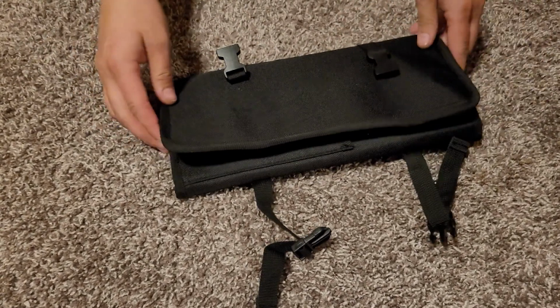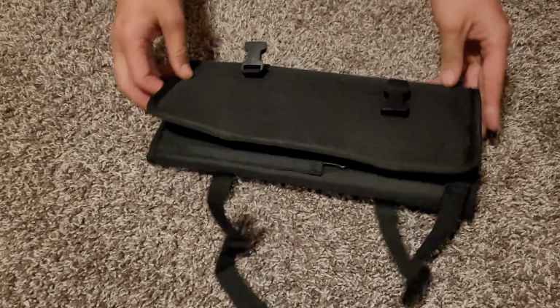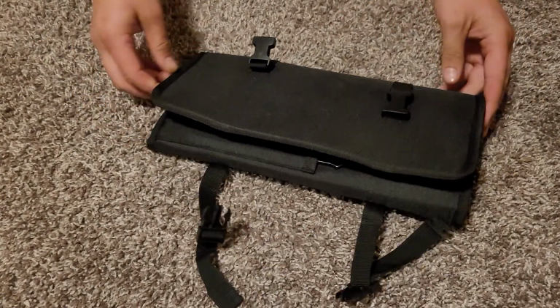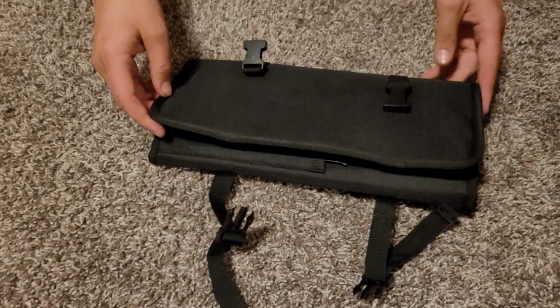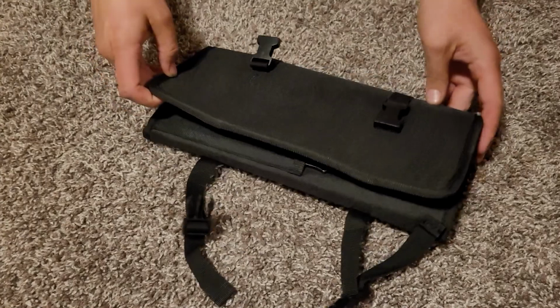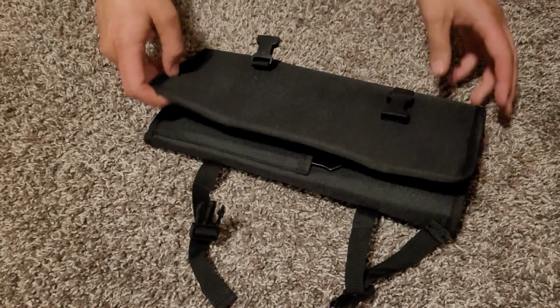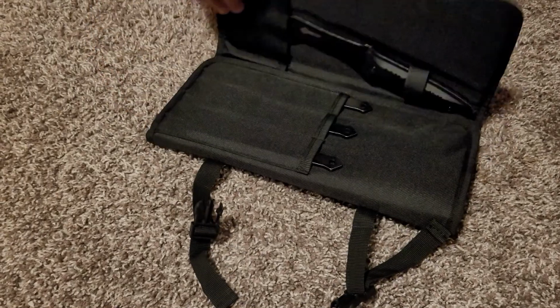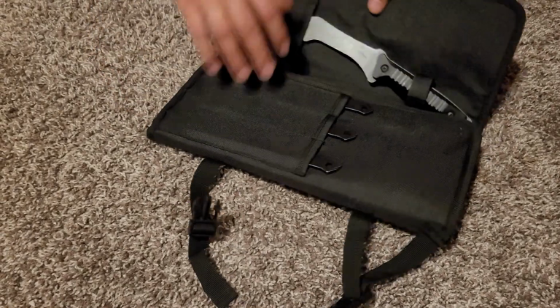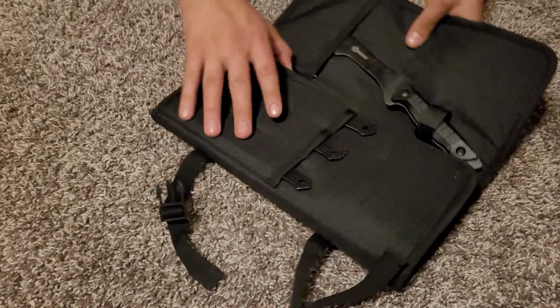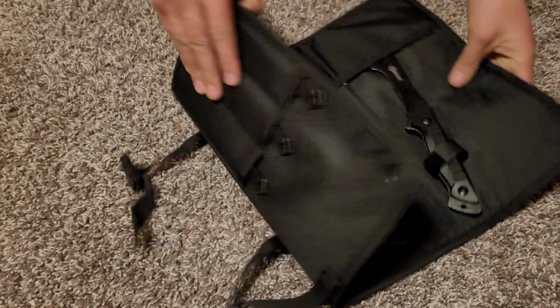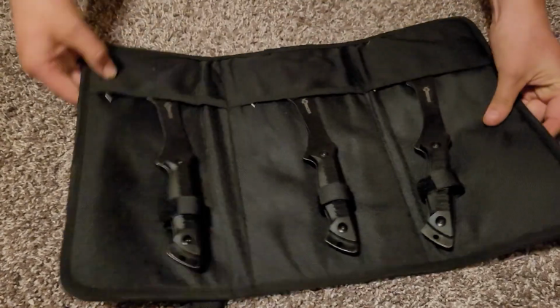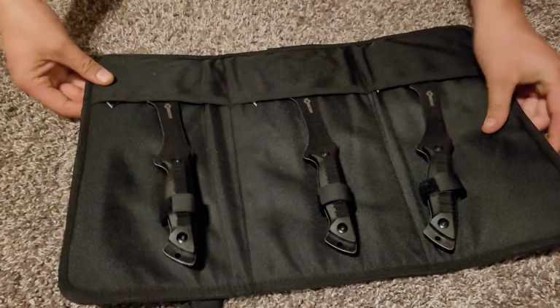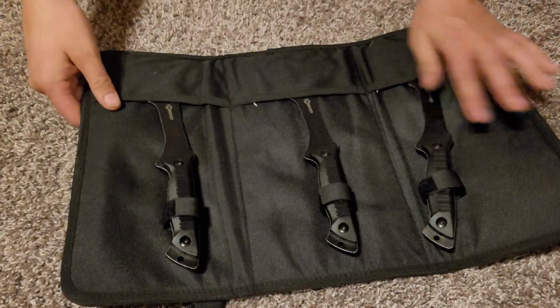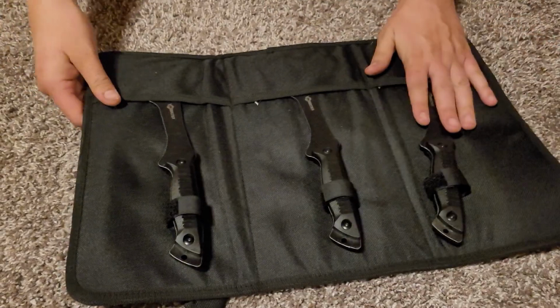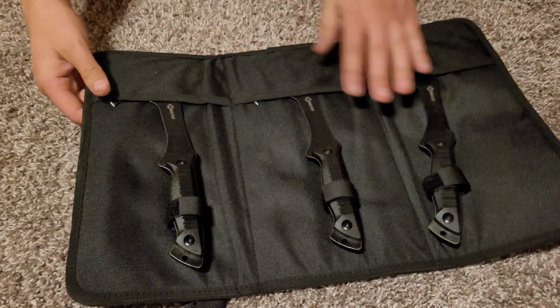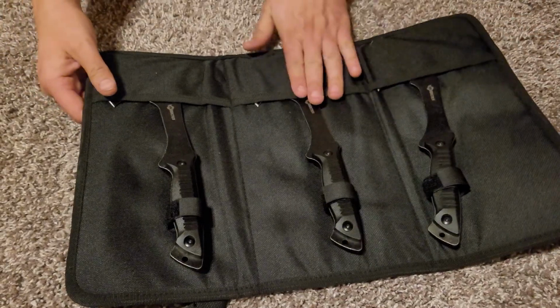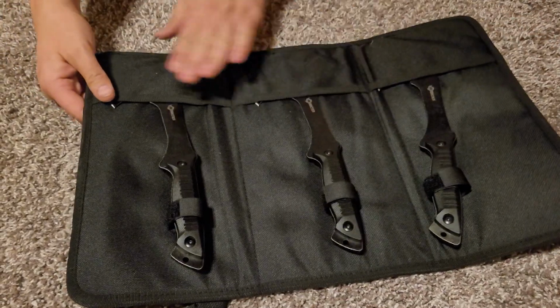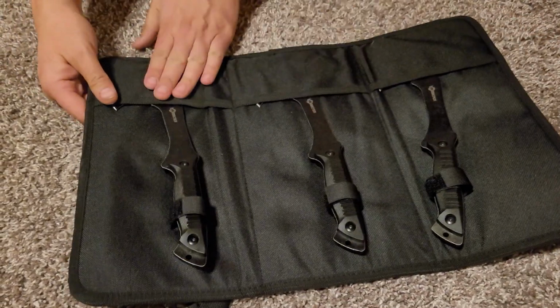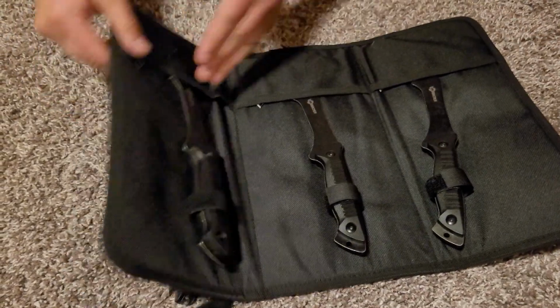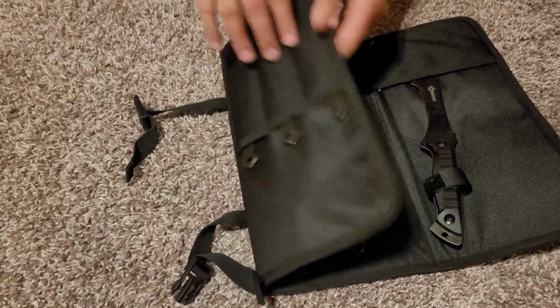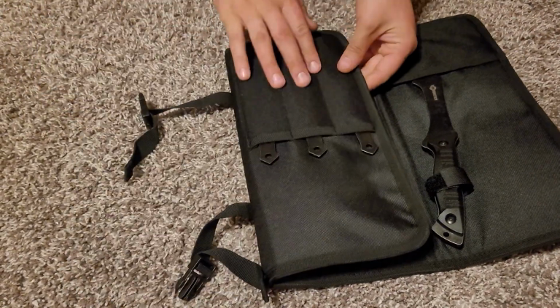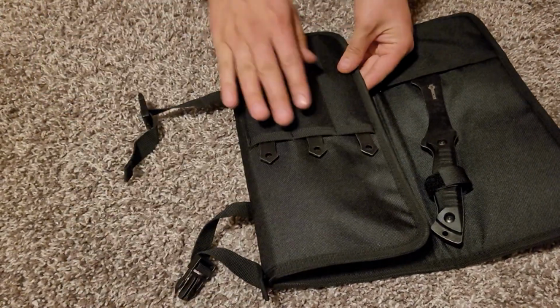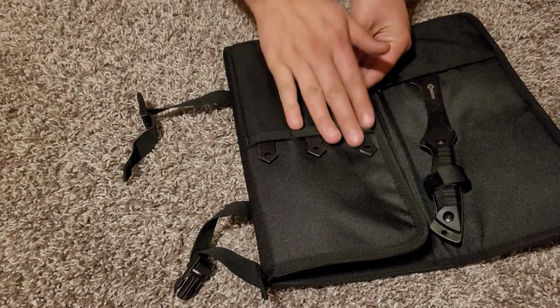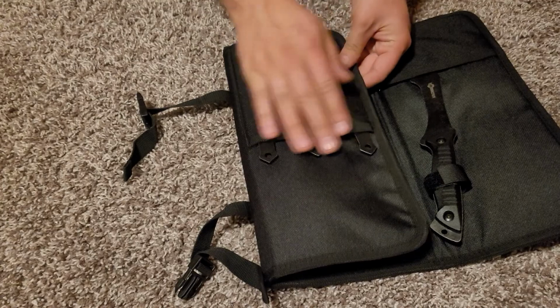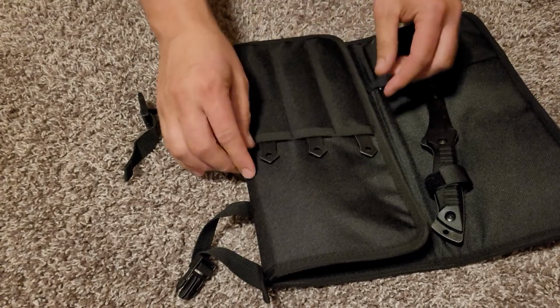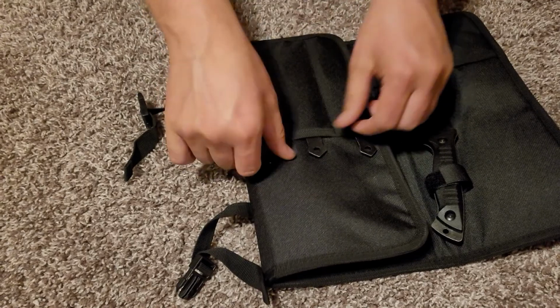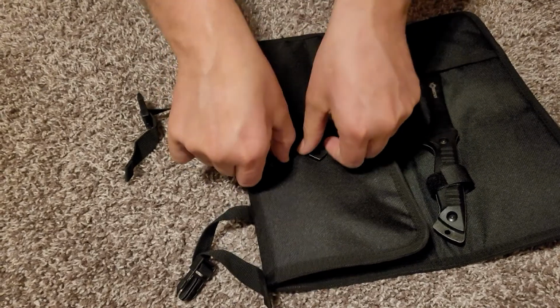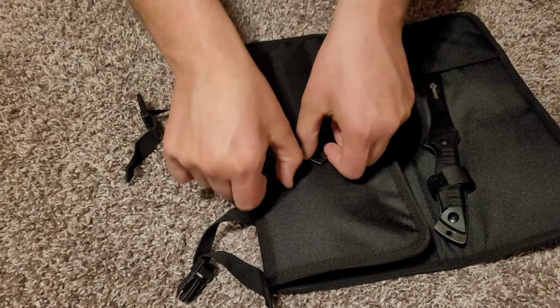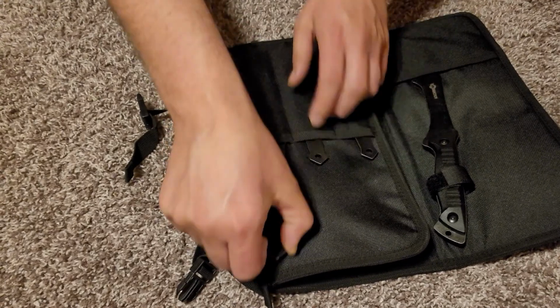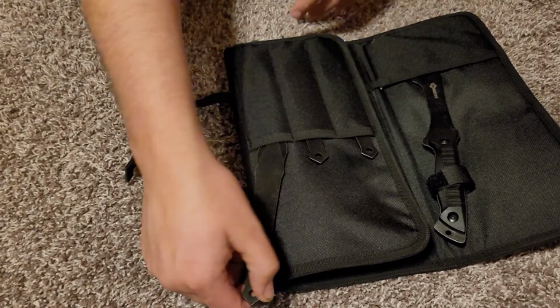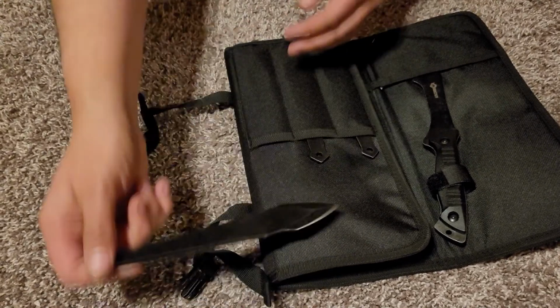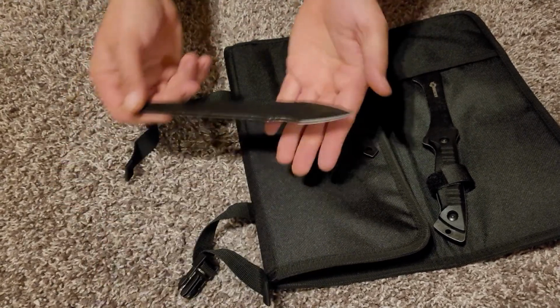I do like the case — very nice. You can see it has the three axes and then three knives. We'll pull those out.